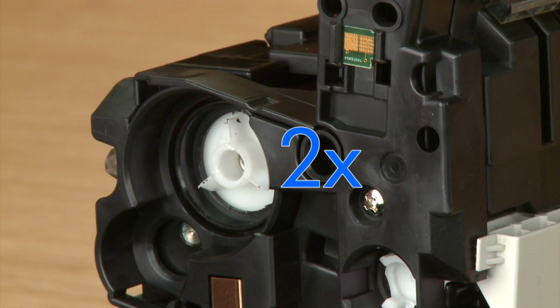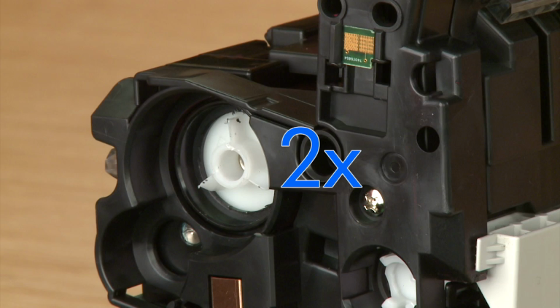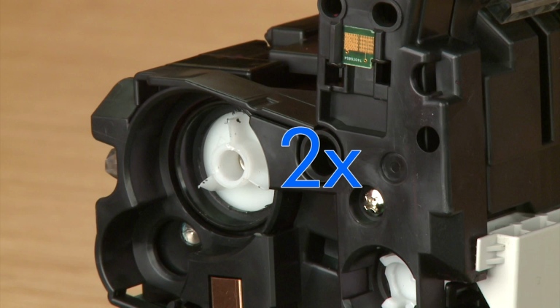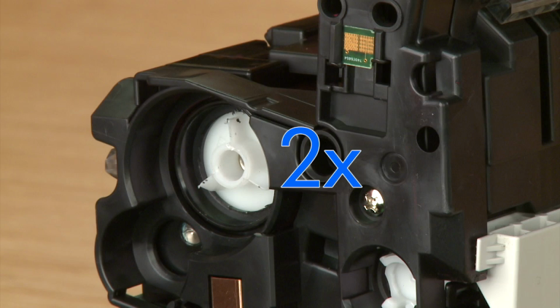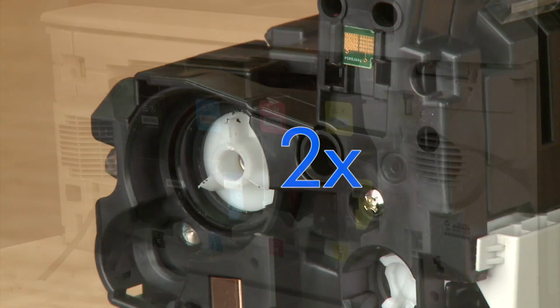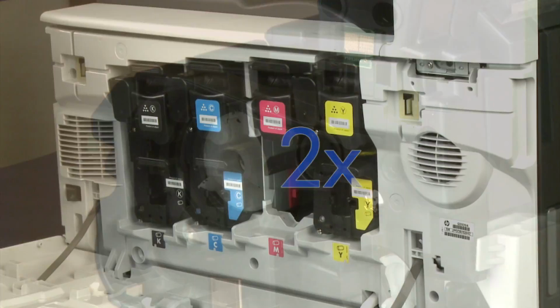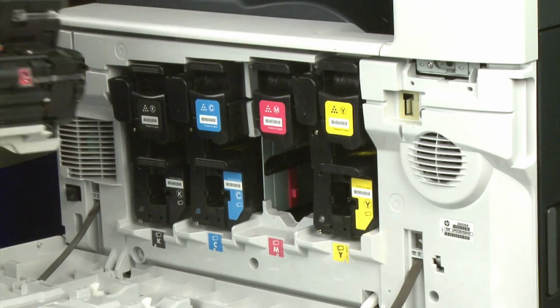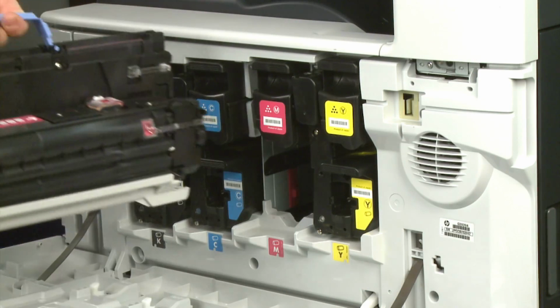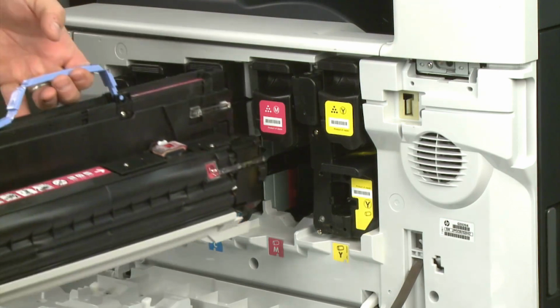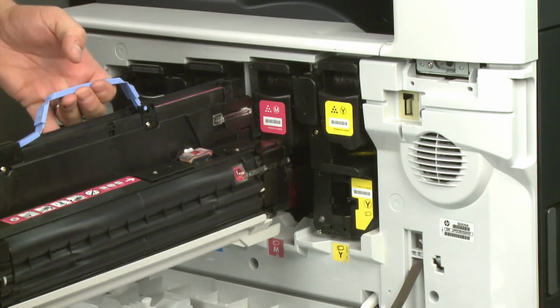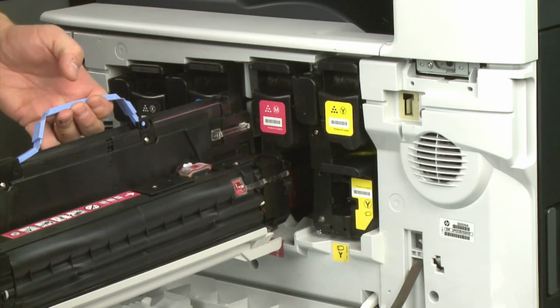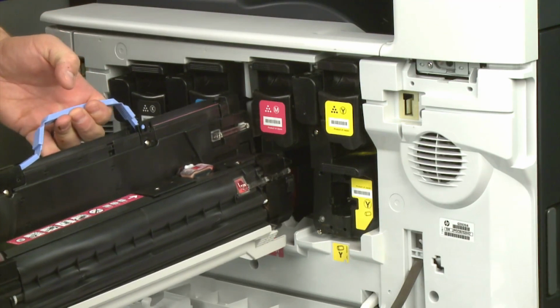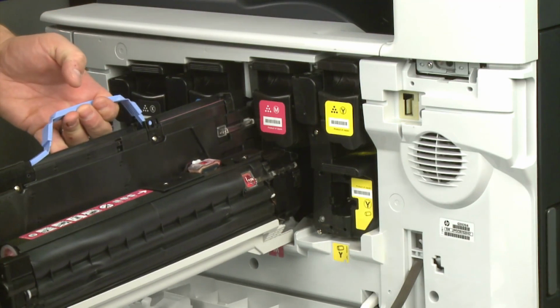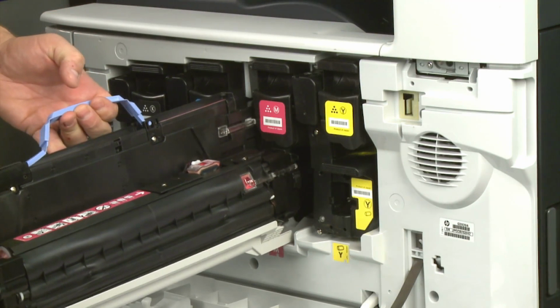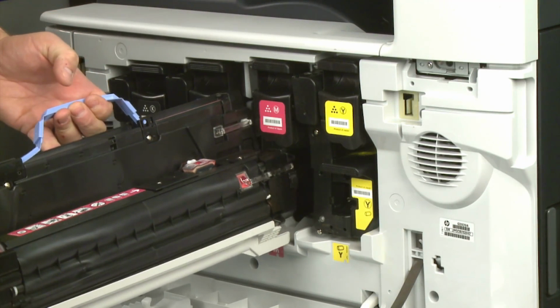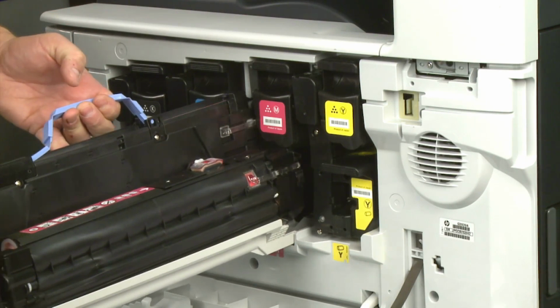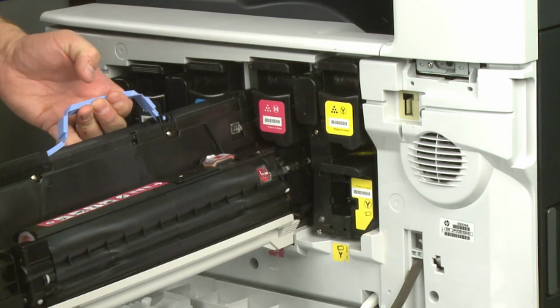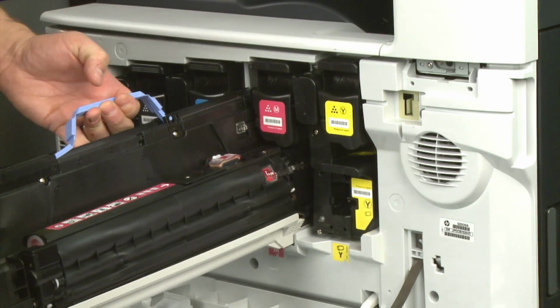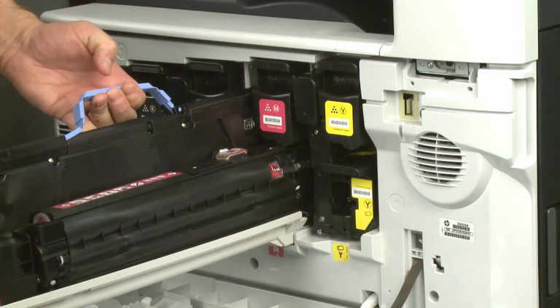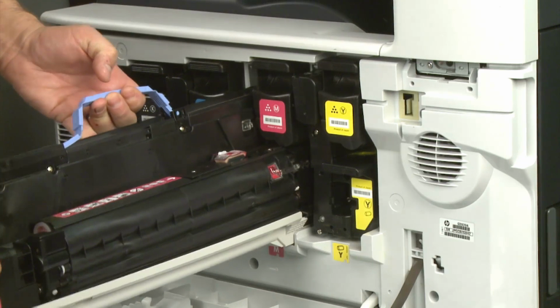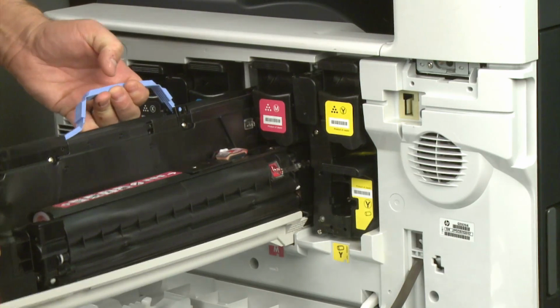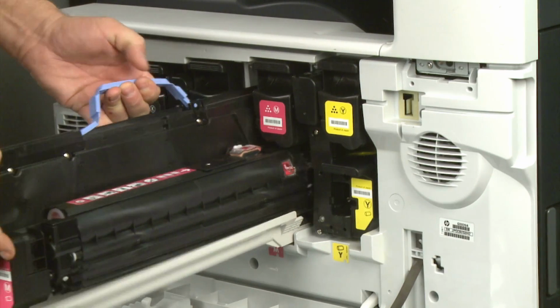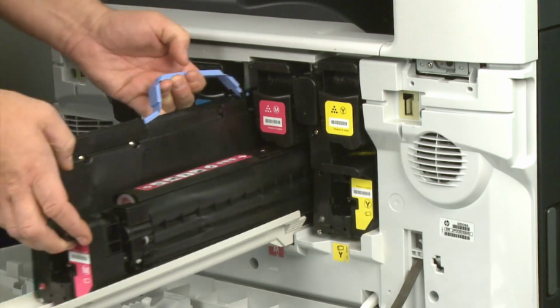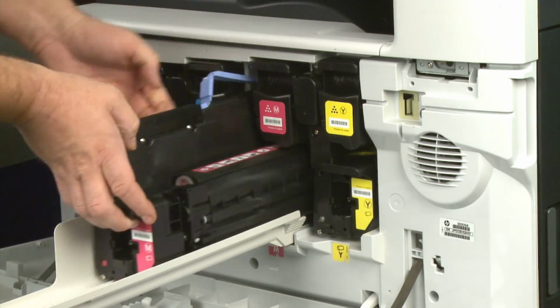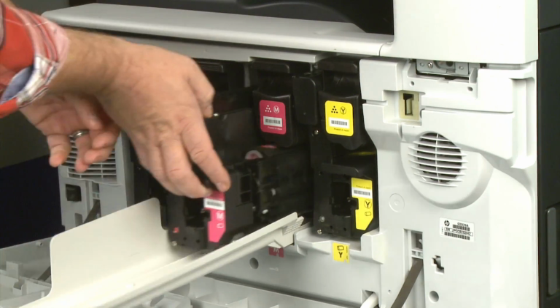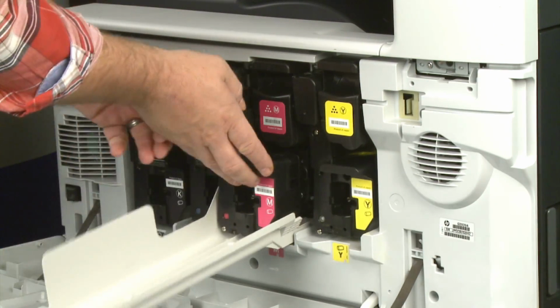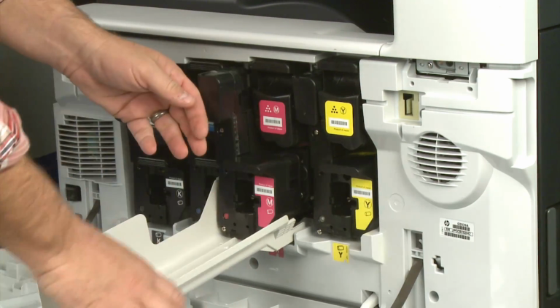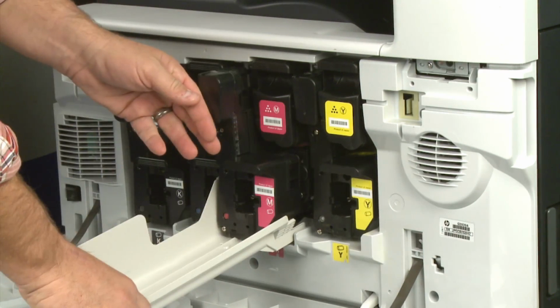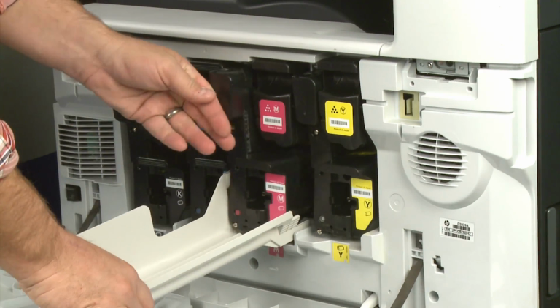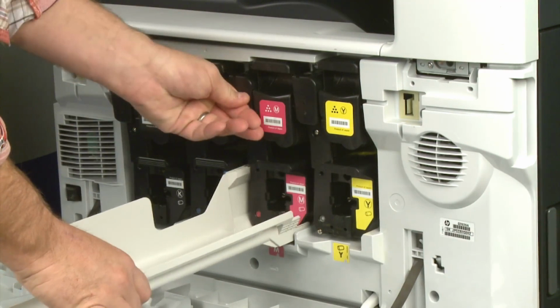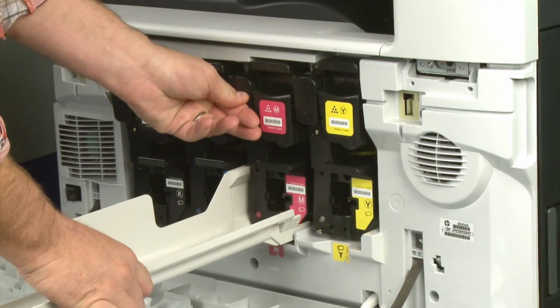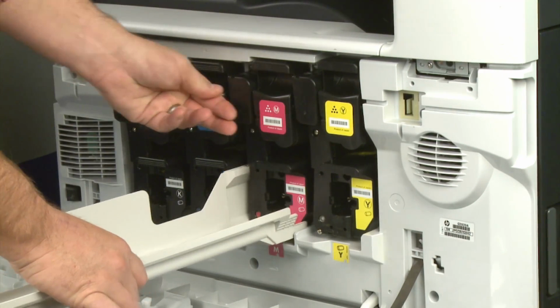After you have completed rotating the gear on the new imaging drum, install it into the printer. The cover will slide off the bottom as you install the new imaging drum.